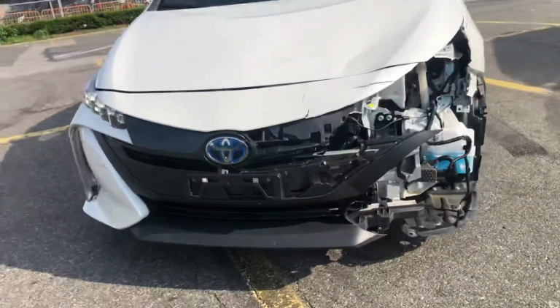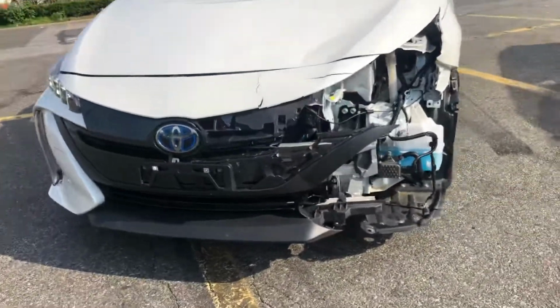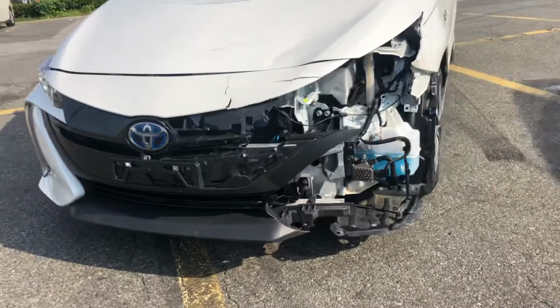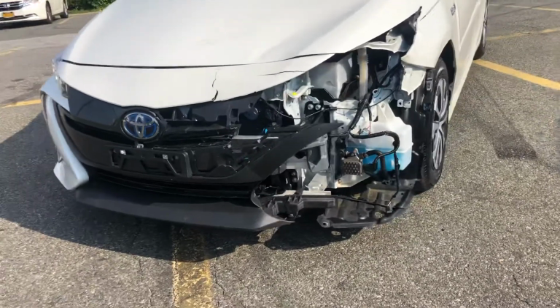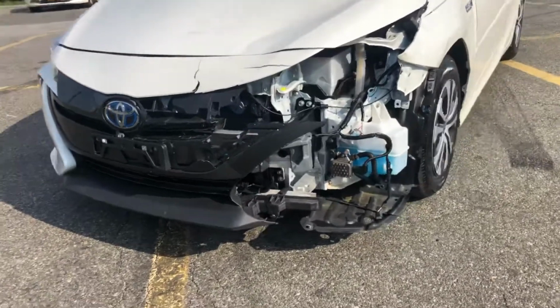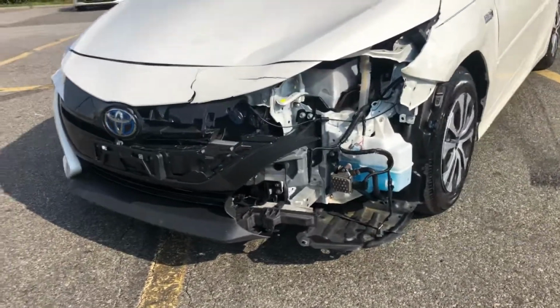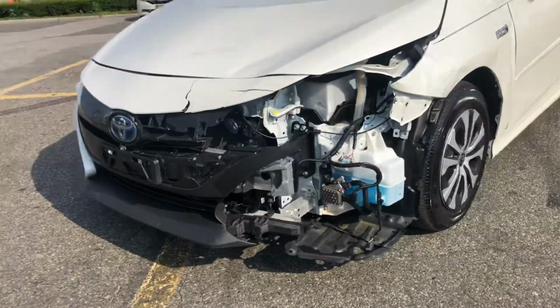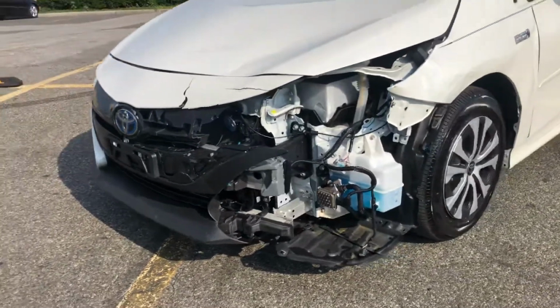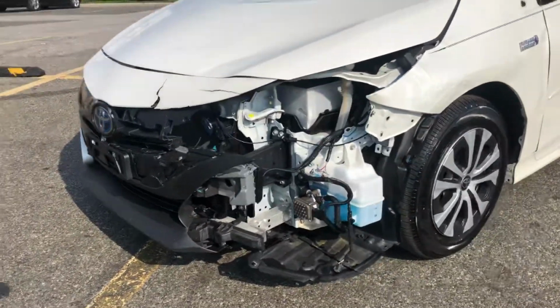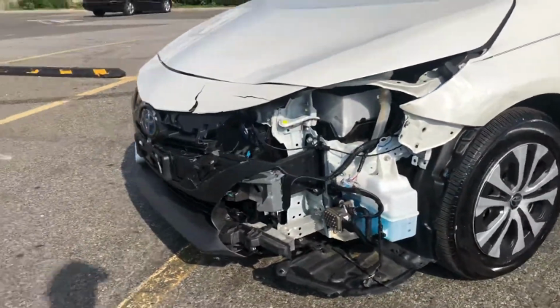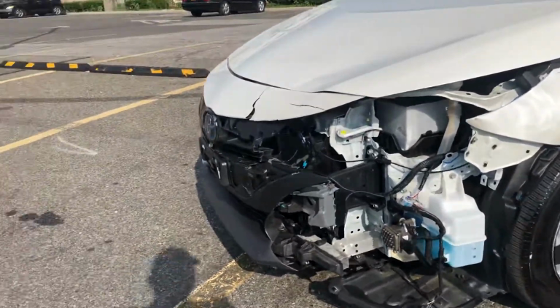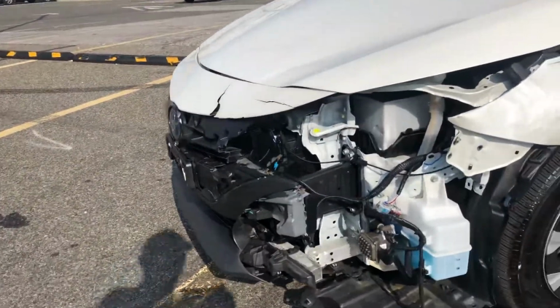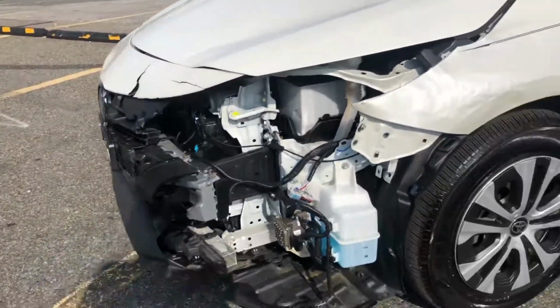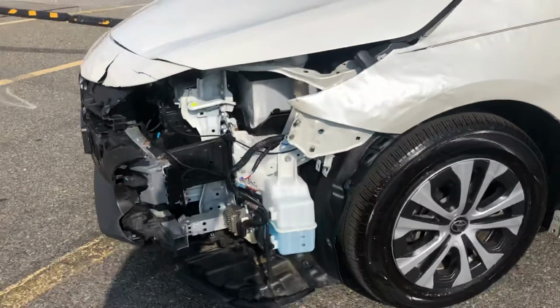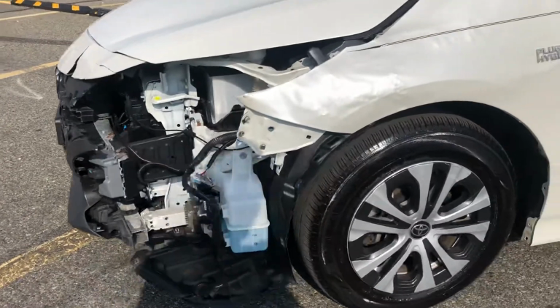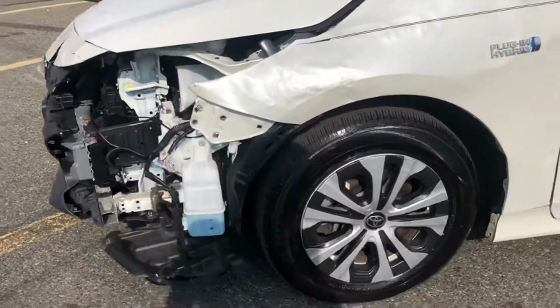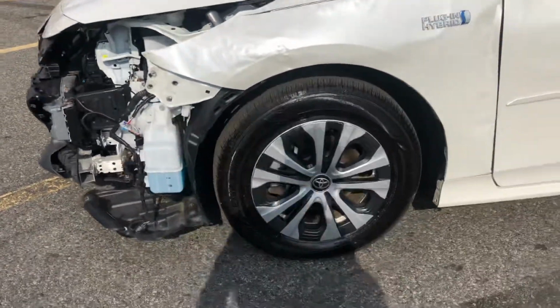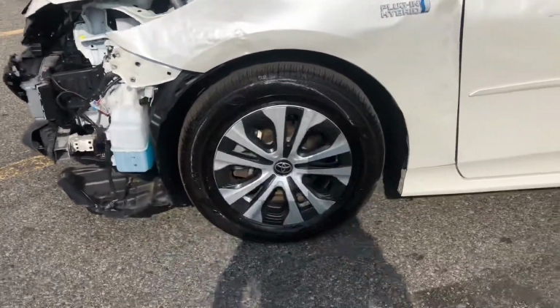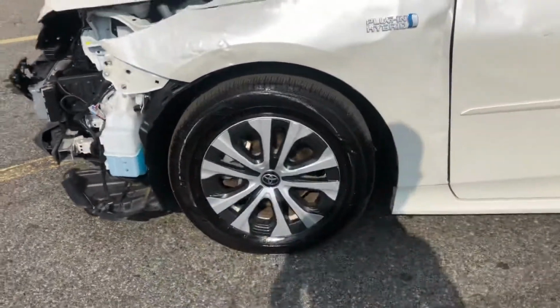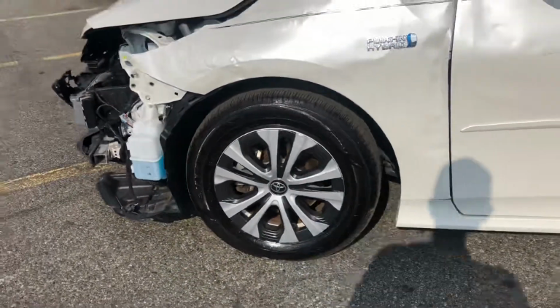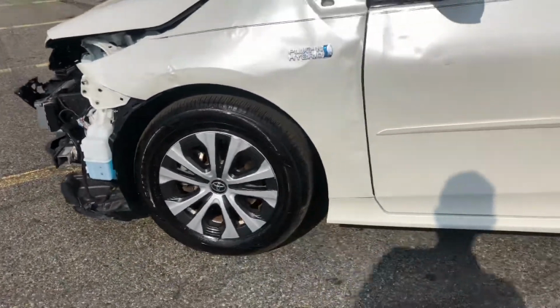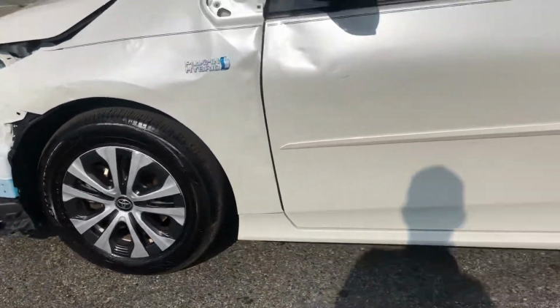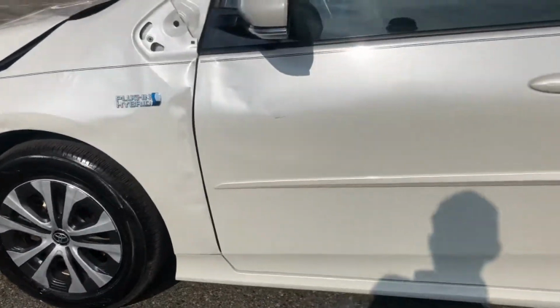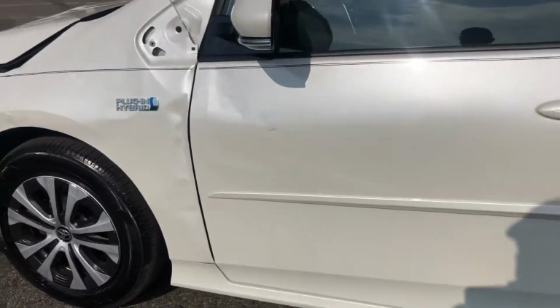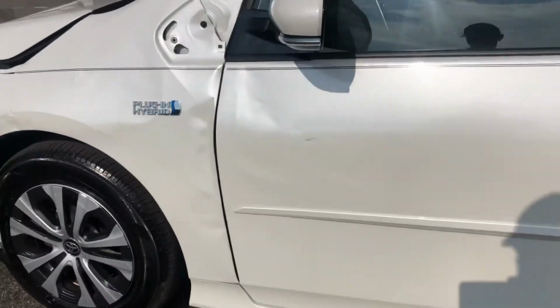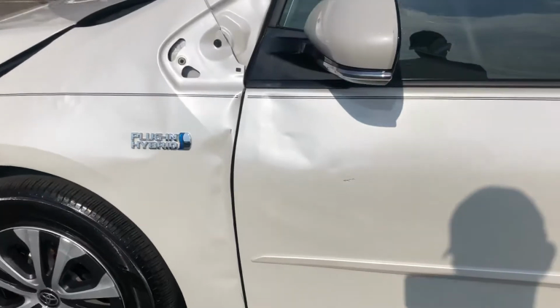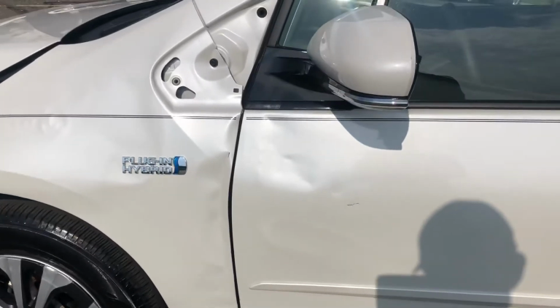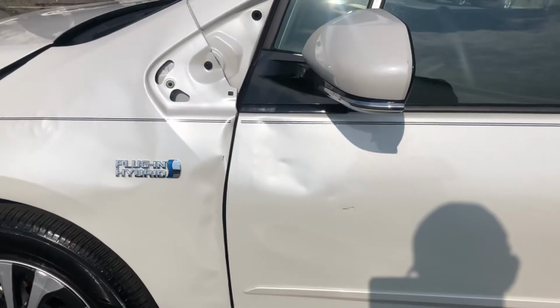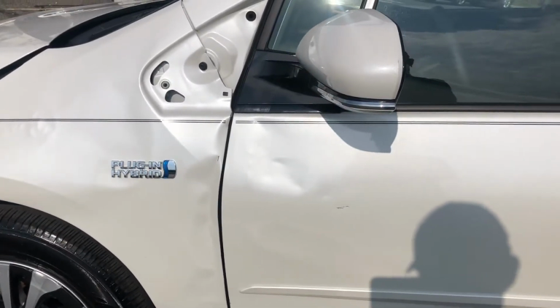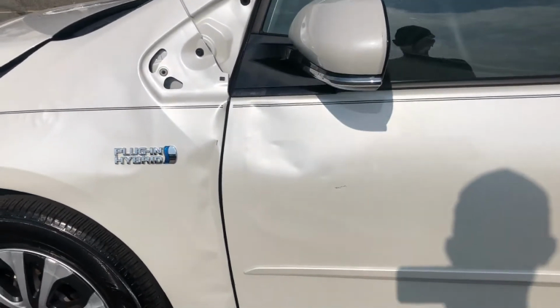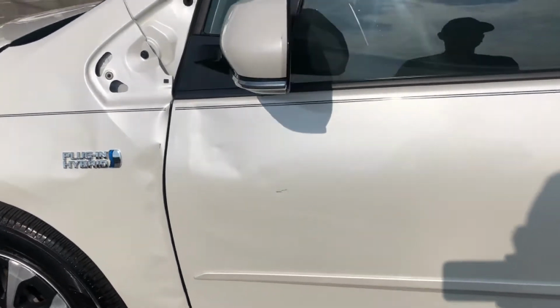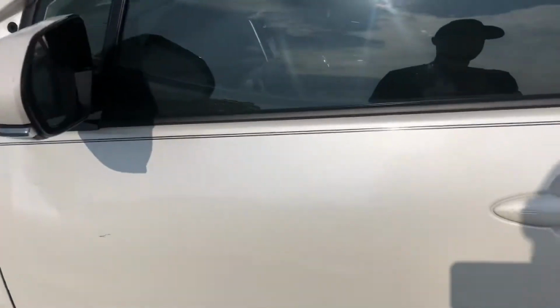You're going to need a bumper, the headlight, the fender, and minor miscellaneous. The car runs good, no suspension damage, drives good. The door has a little bit of work right there as you can see, but it's not so bad.